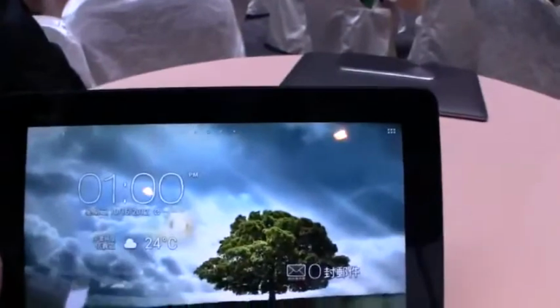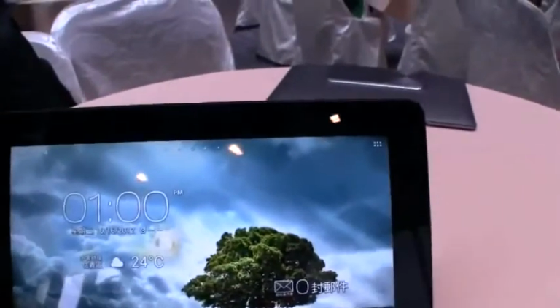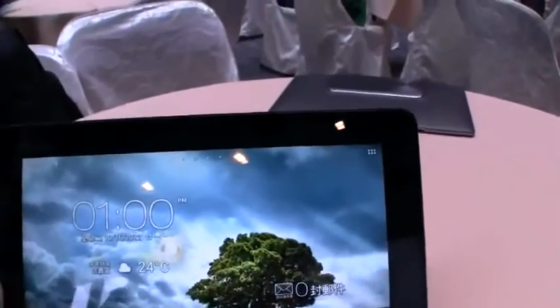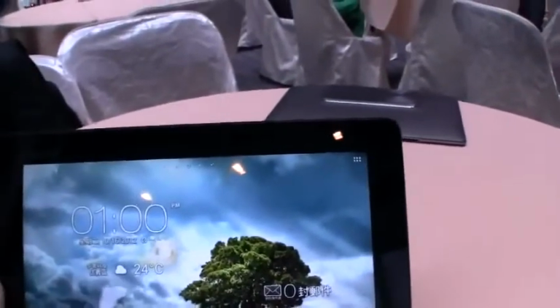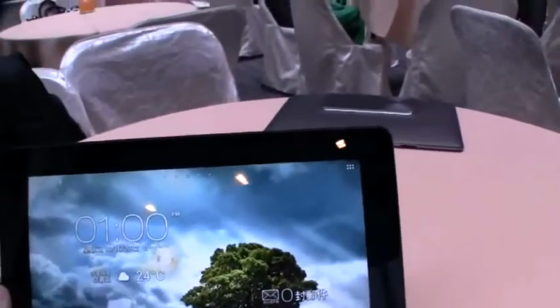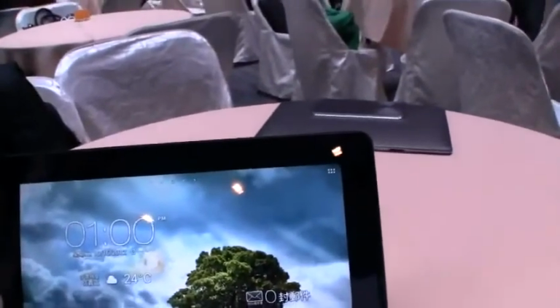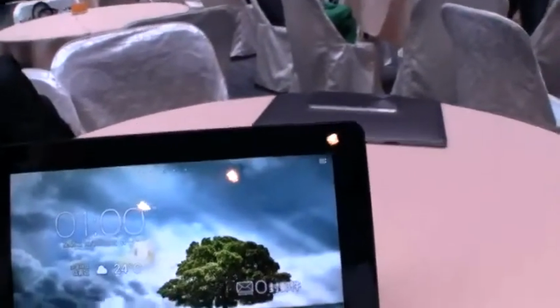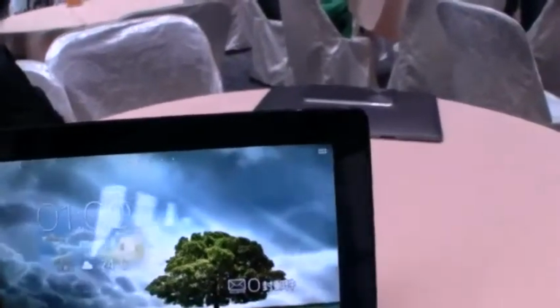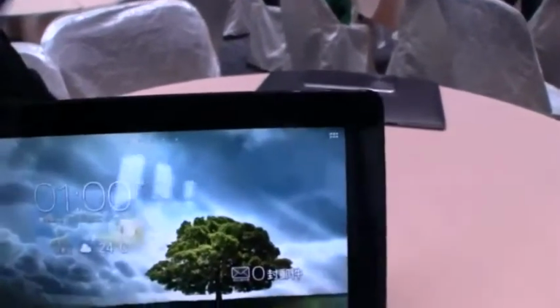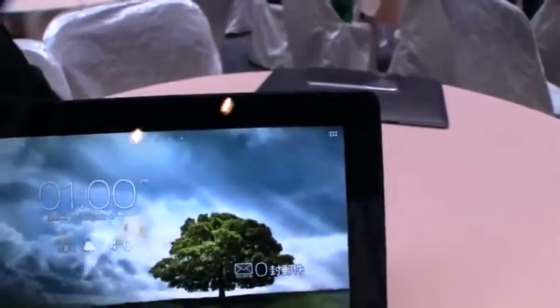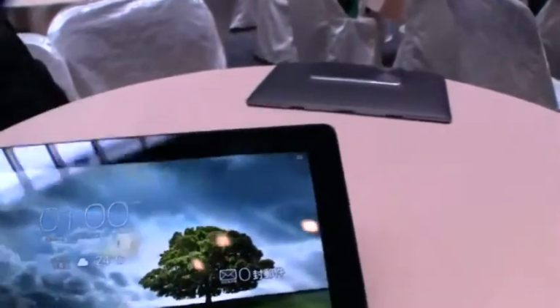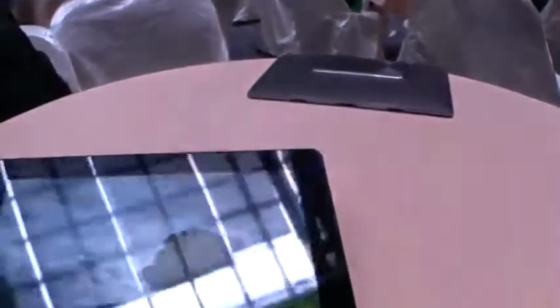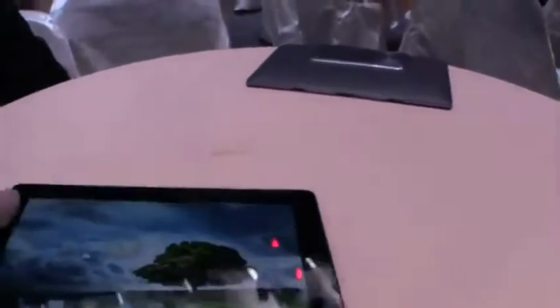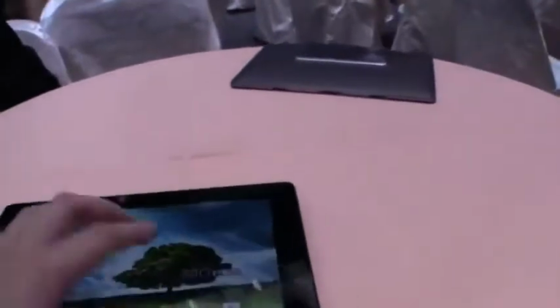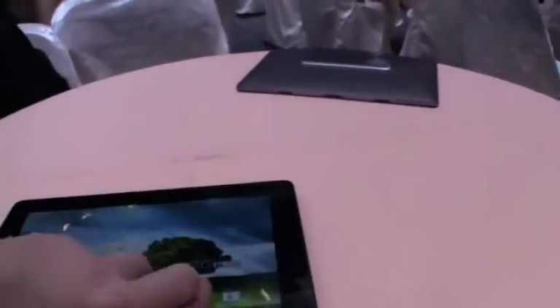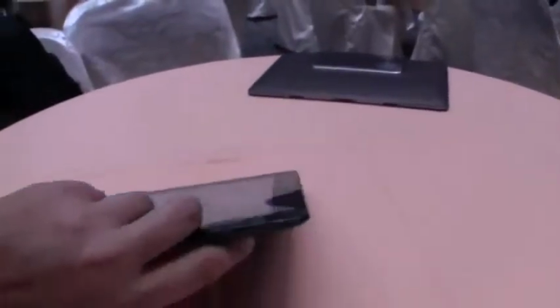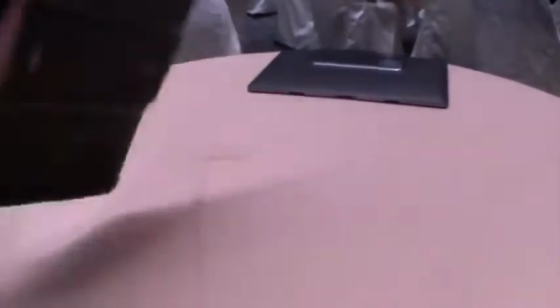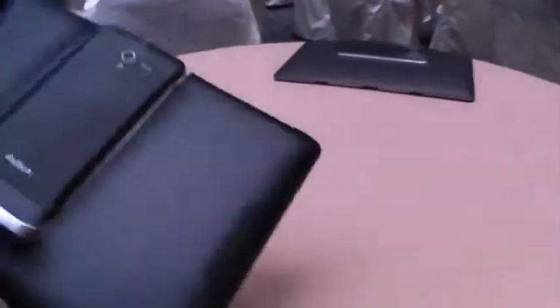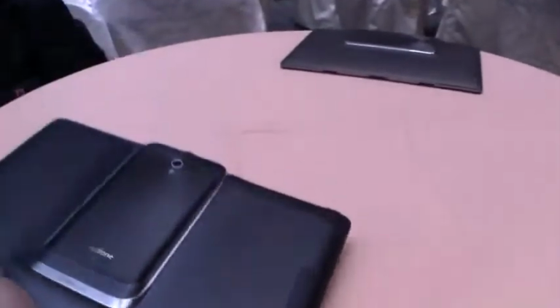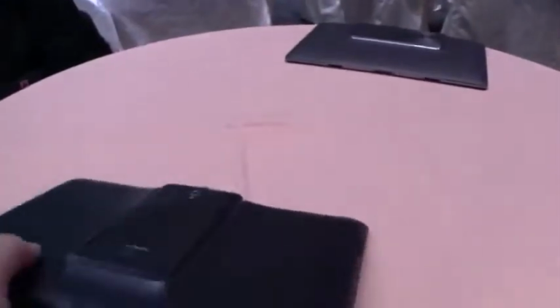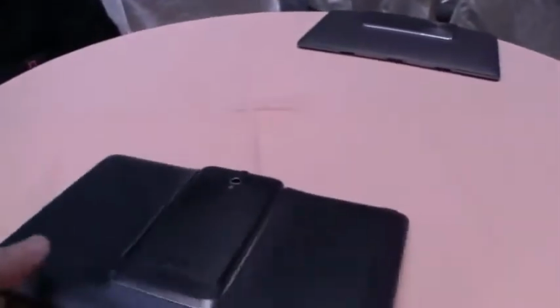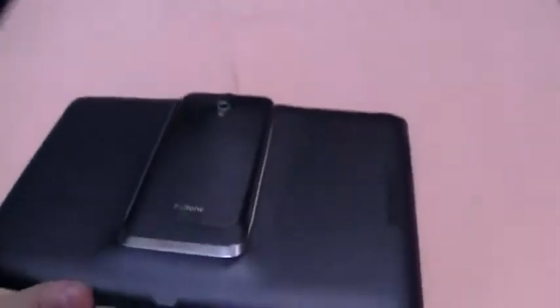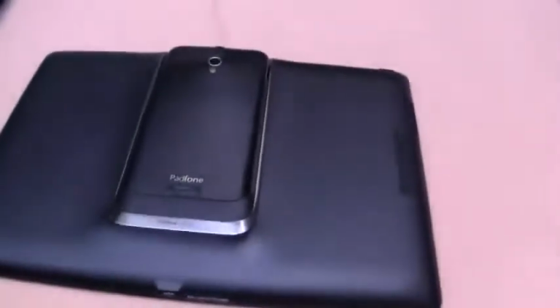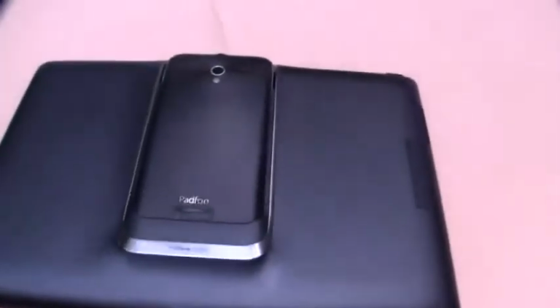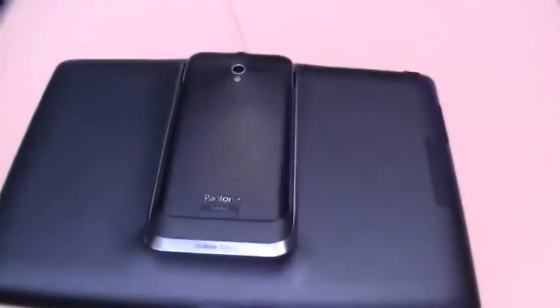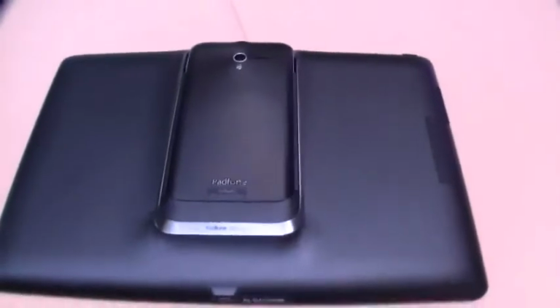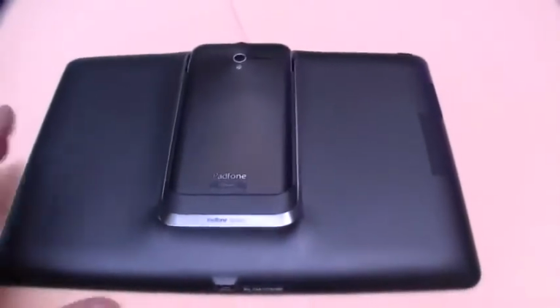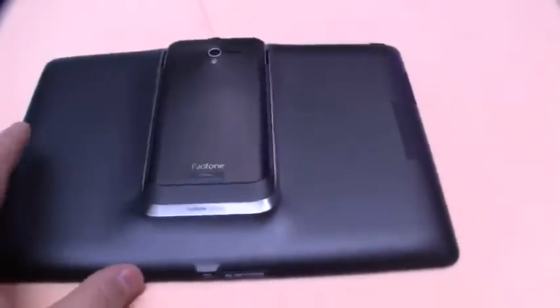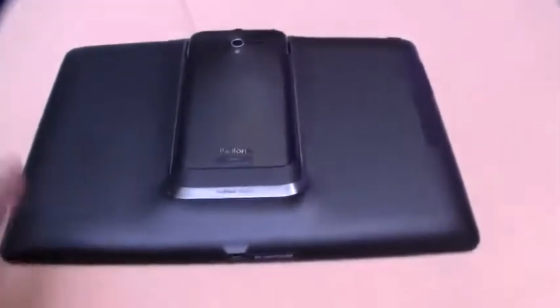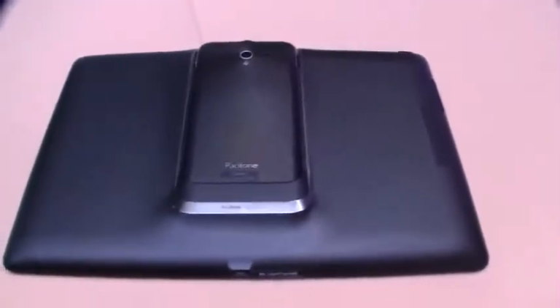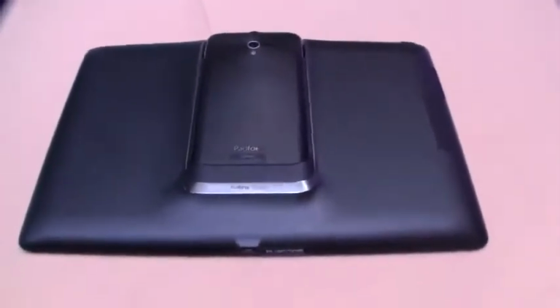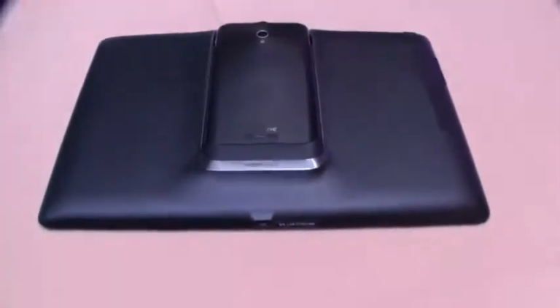I think this is a 1.3 megapixel camera on the front, or is it a 1.2 megapixel camera on the front? And on the back, of course, we have this new docking station here. As you can see, it's using a new slider mechanism.